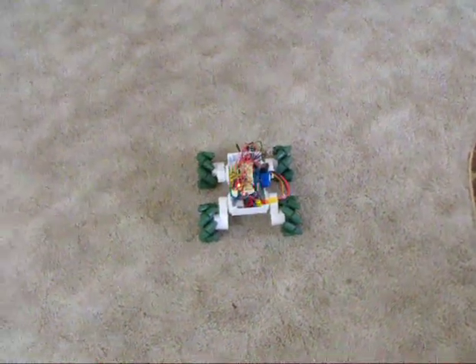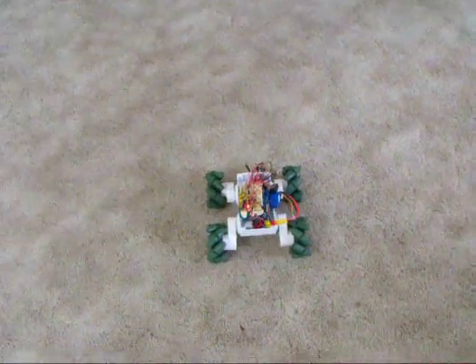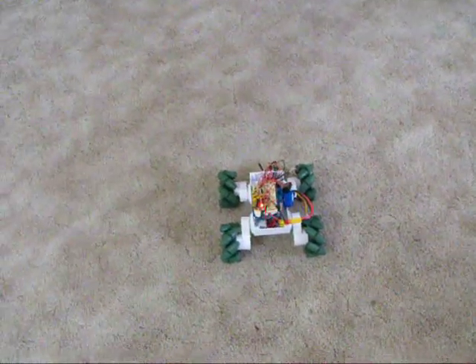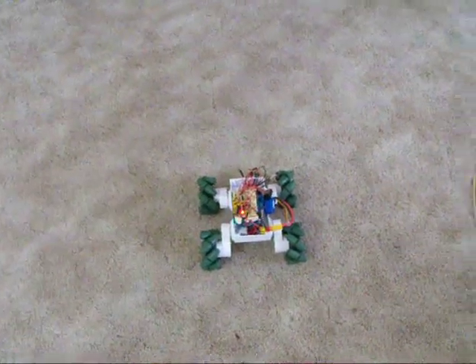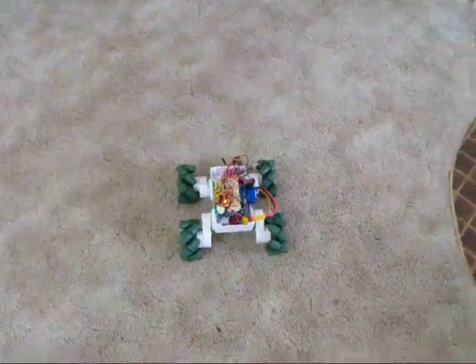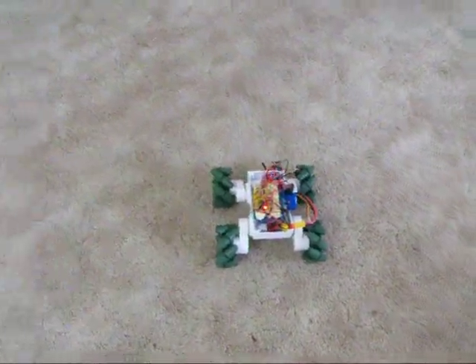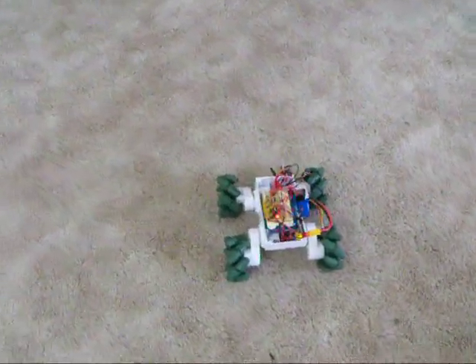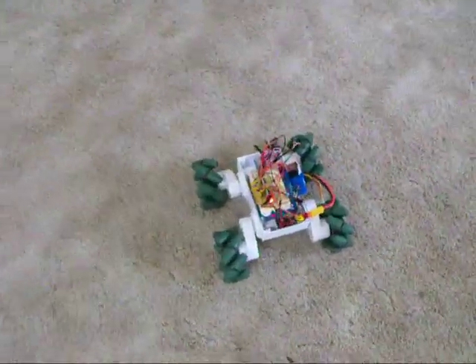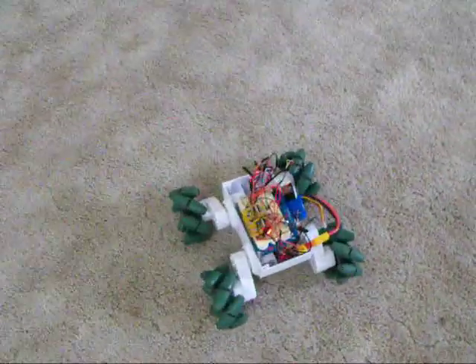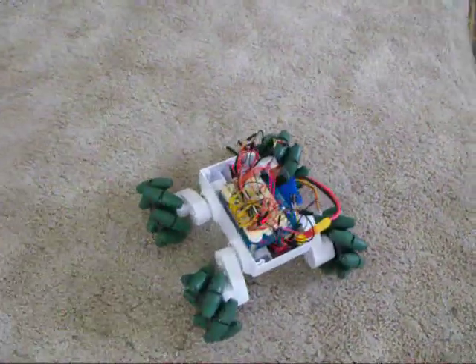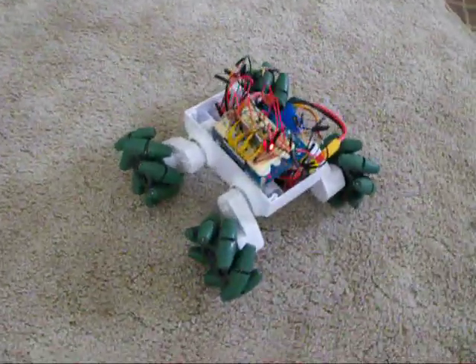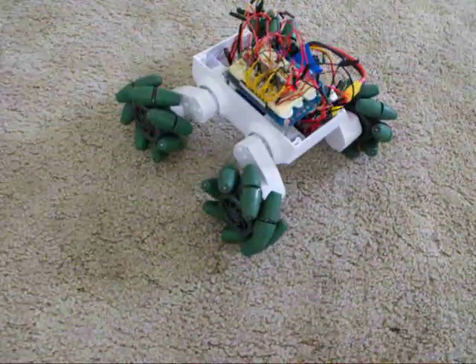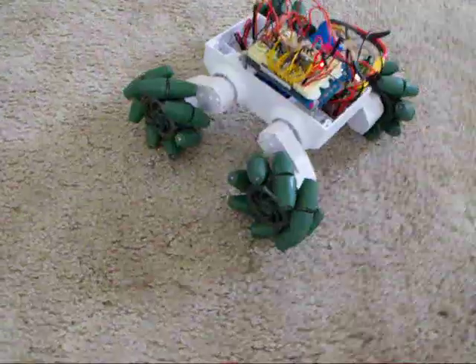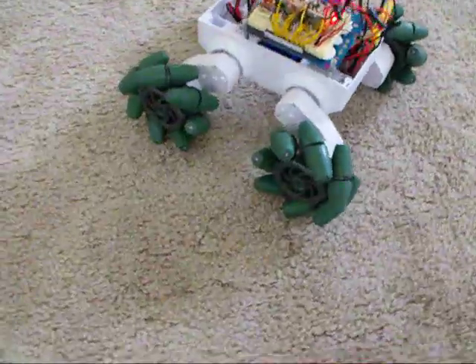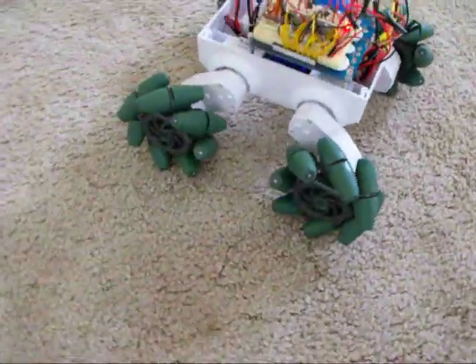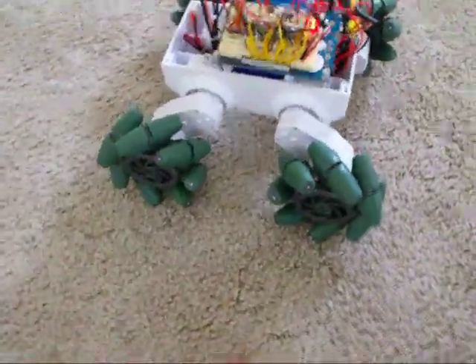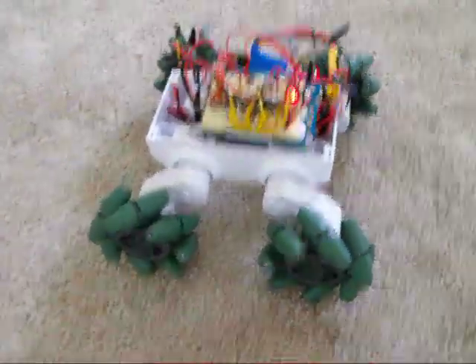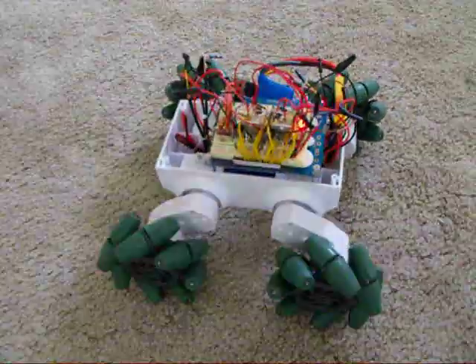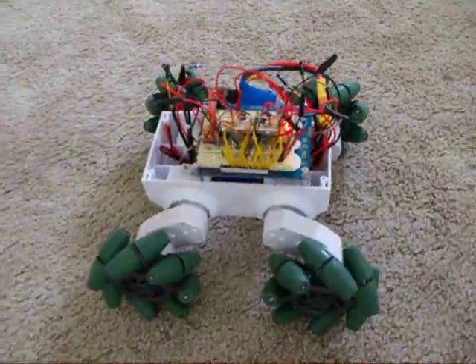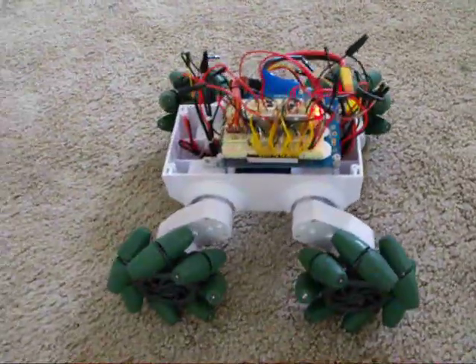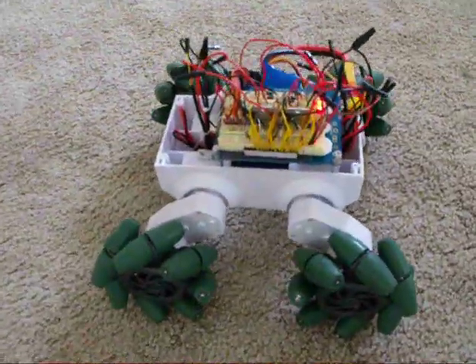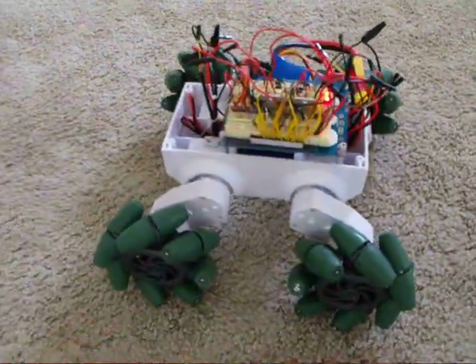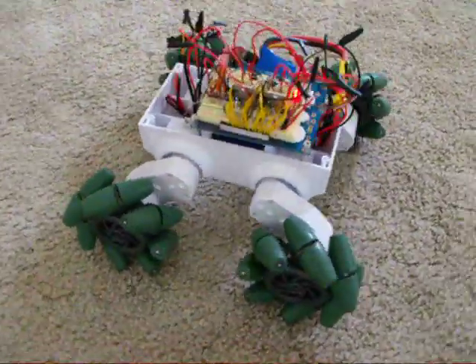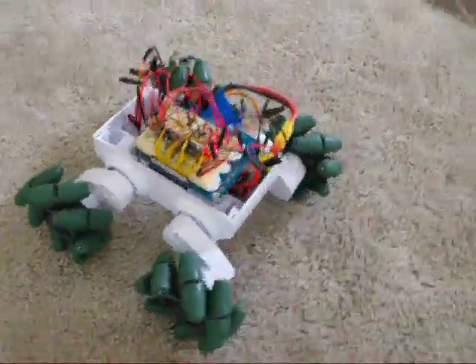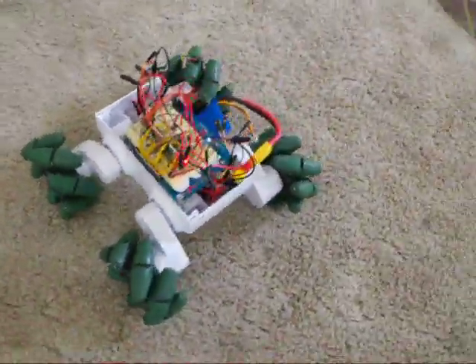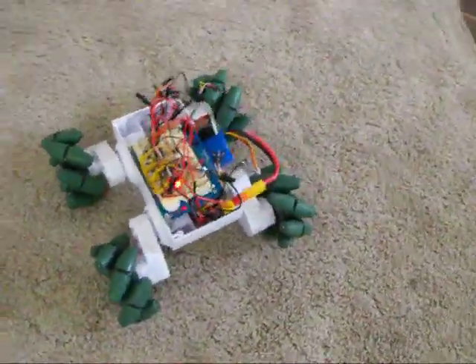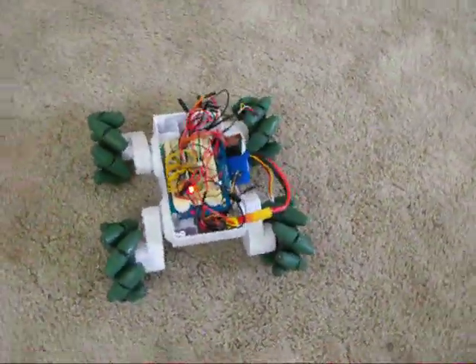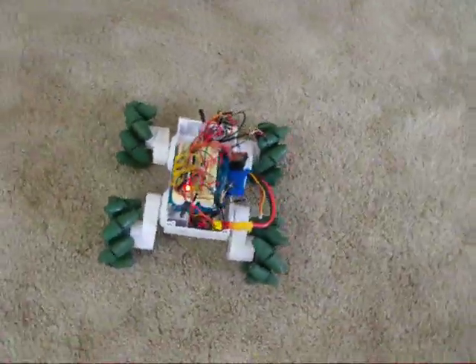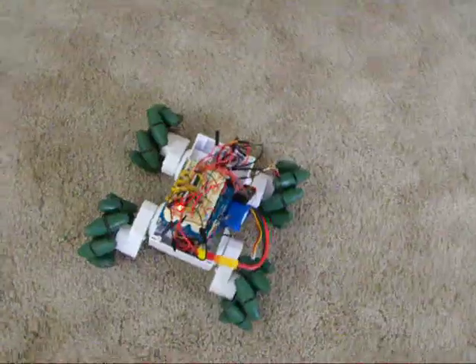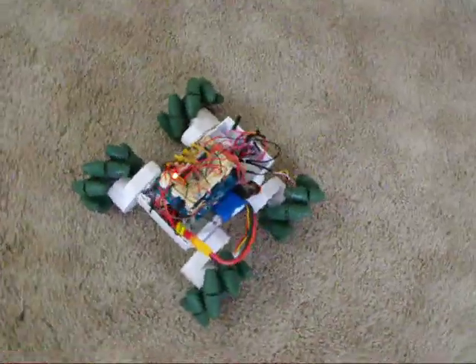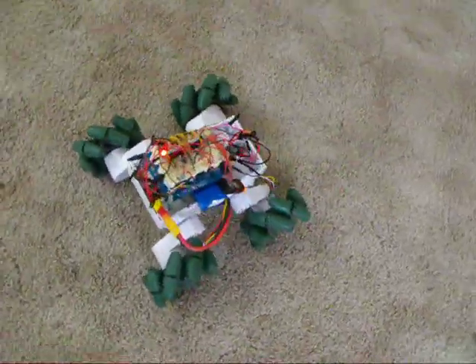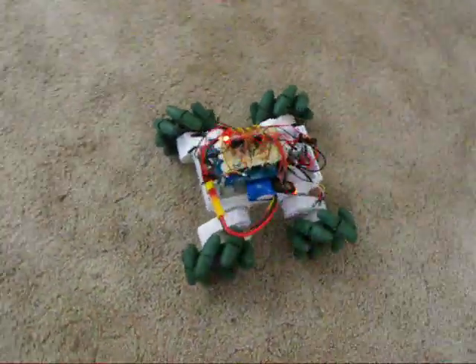Here's an update on the Vex Mecanum Wheel Drive. As you can see, all four Vex wheels are installed.